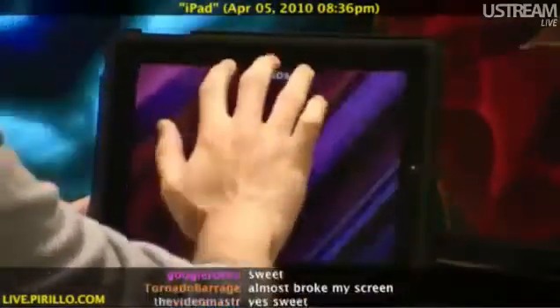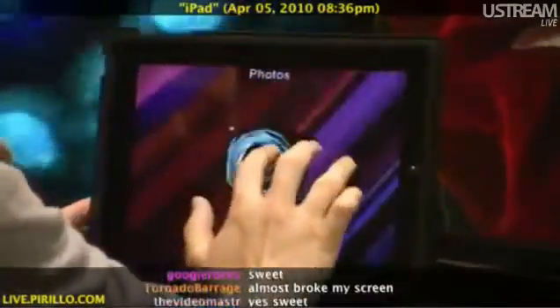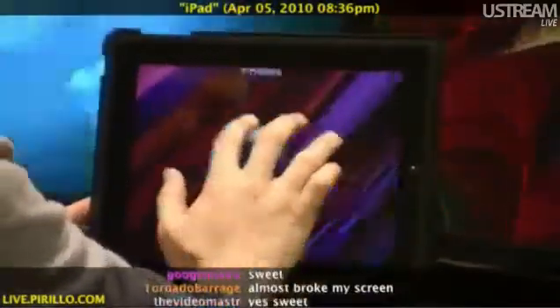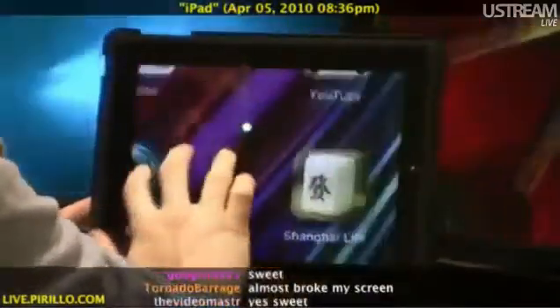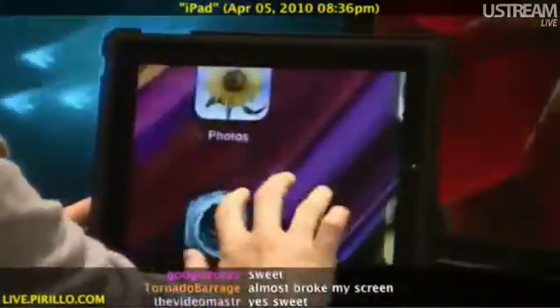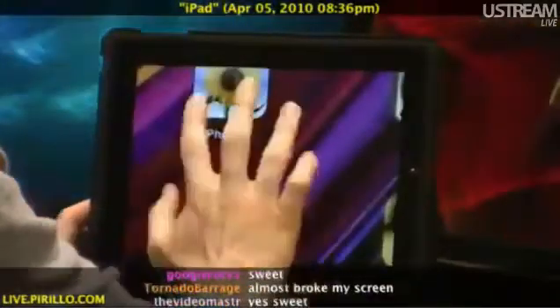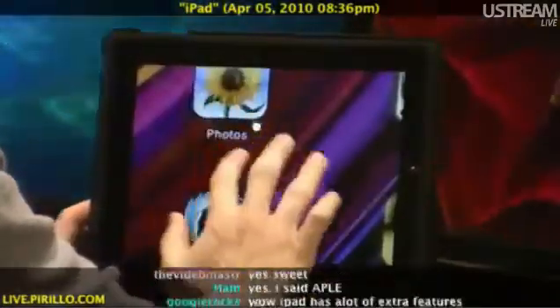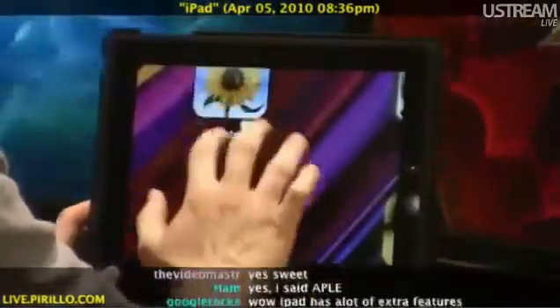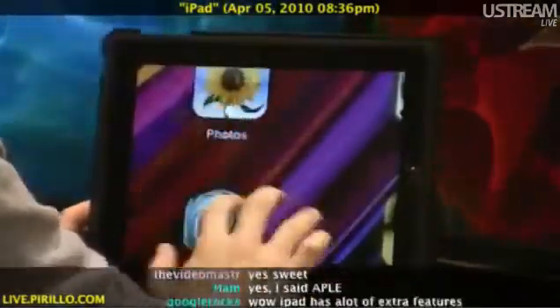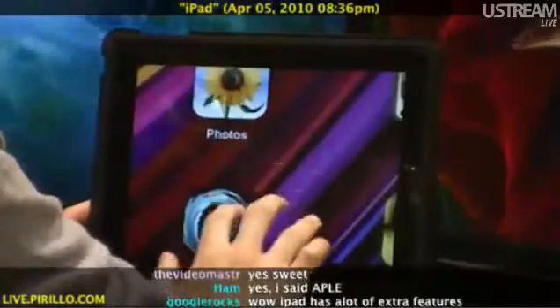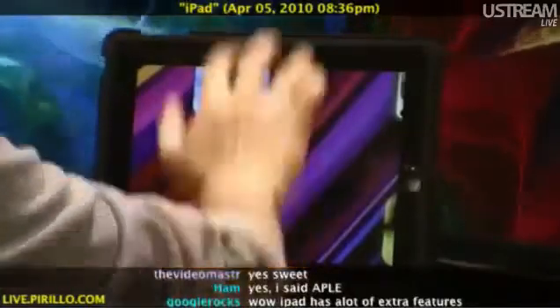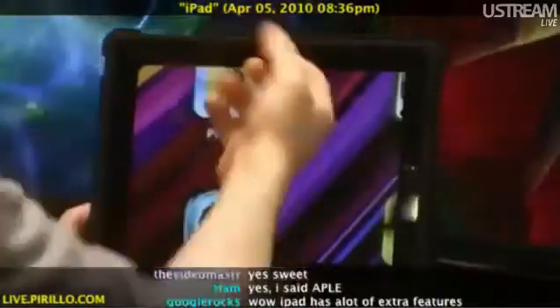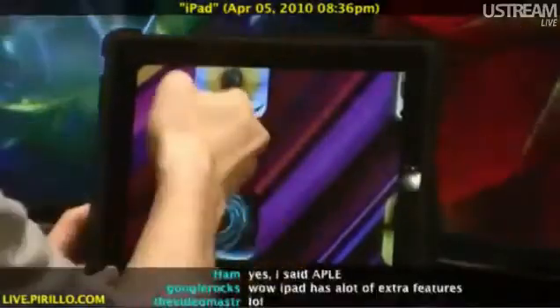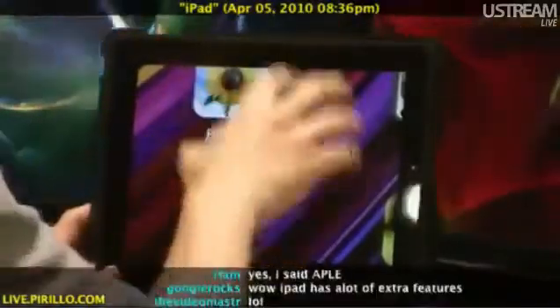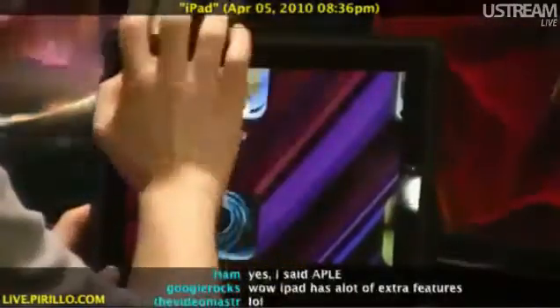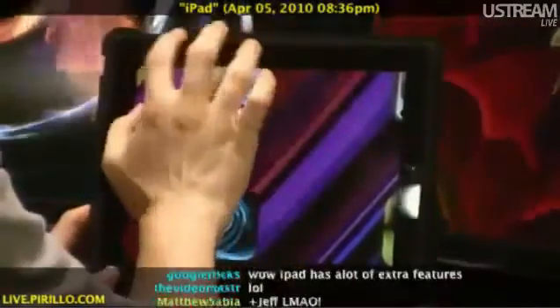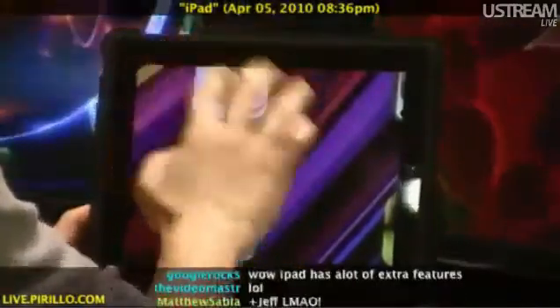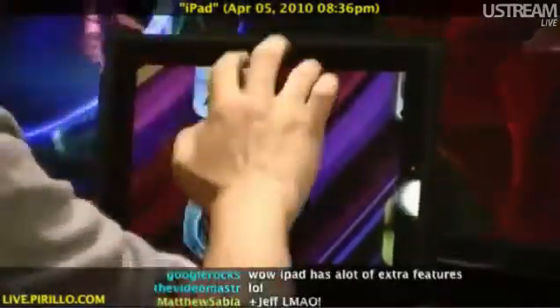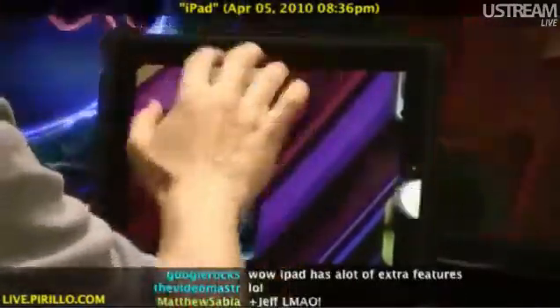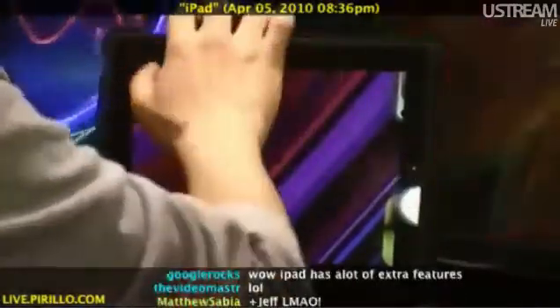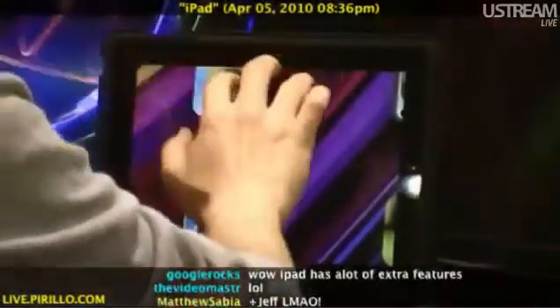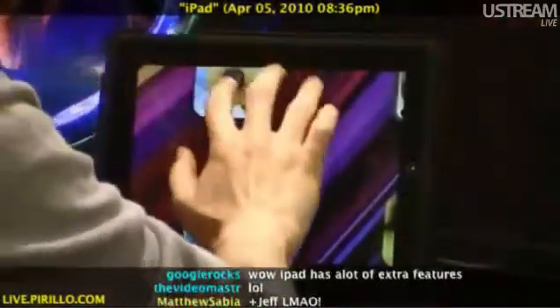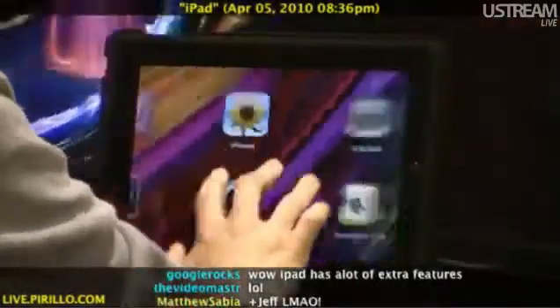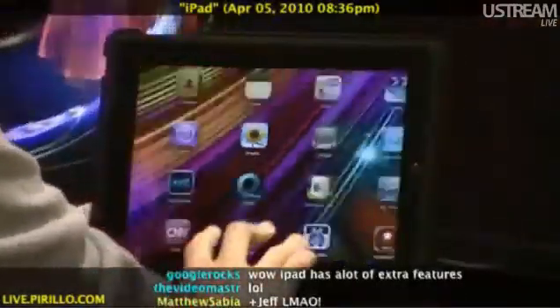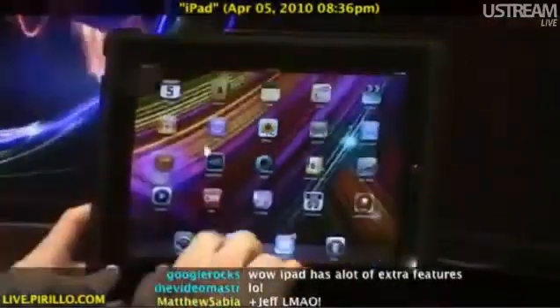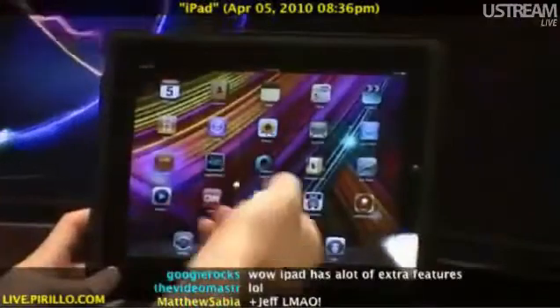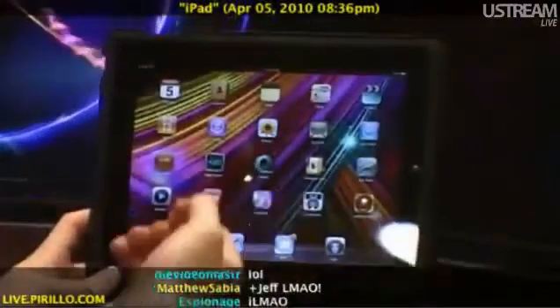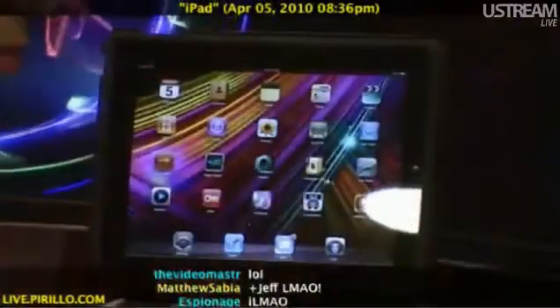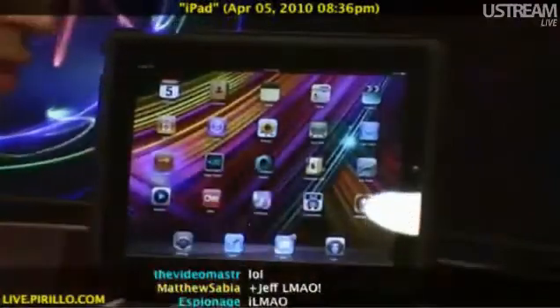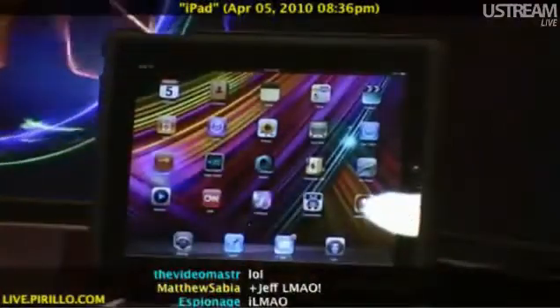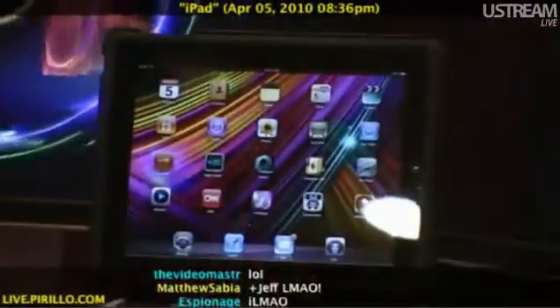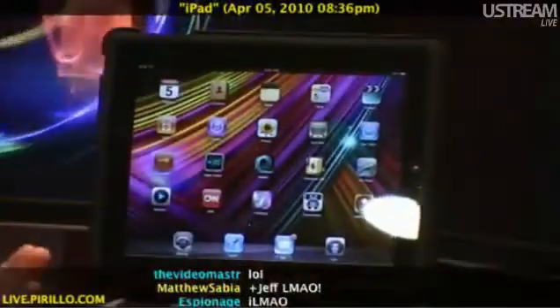I like it. Three fingers, double tap, scroll up — zooms in. Three fingers, double tap, scroll down — zooms out. Got it? Cool.